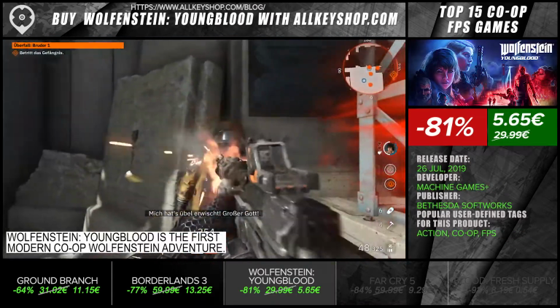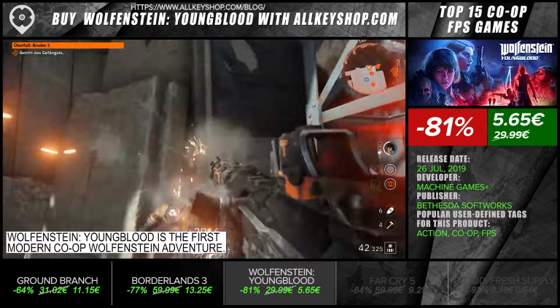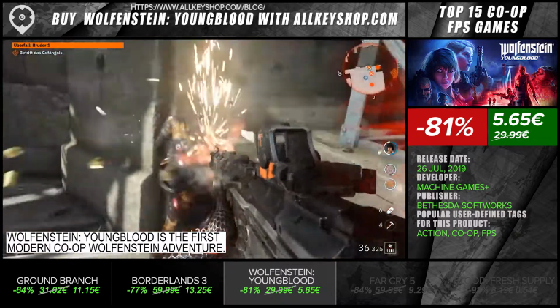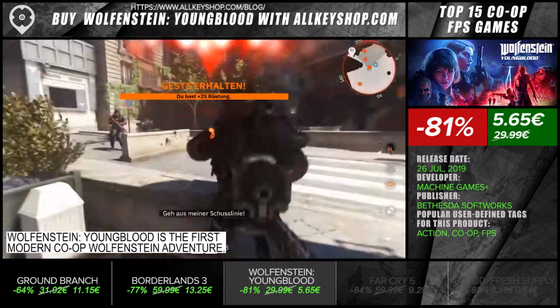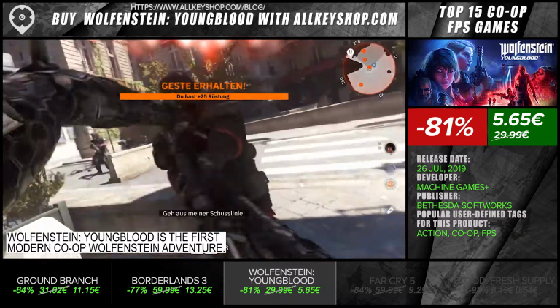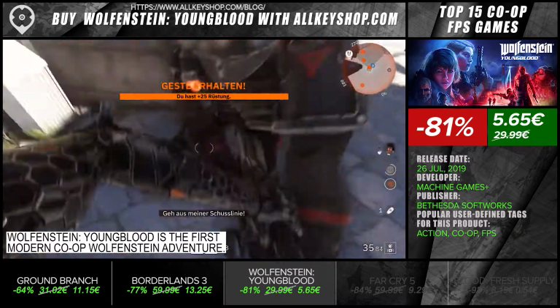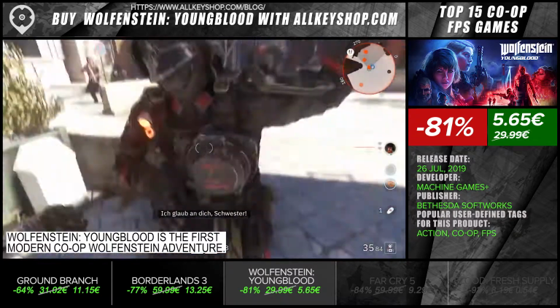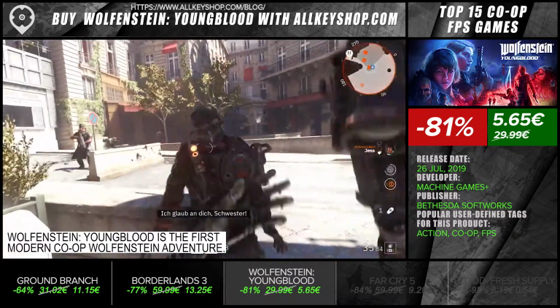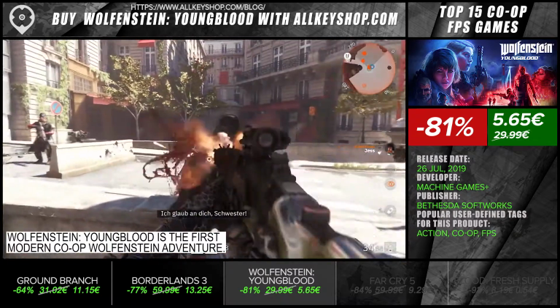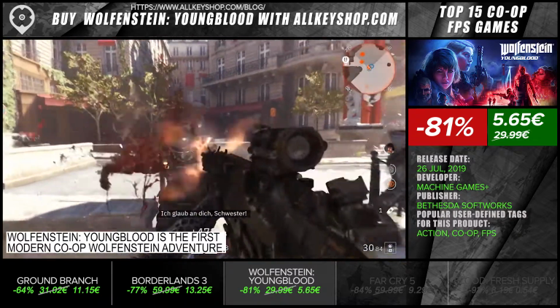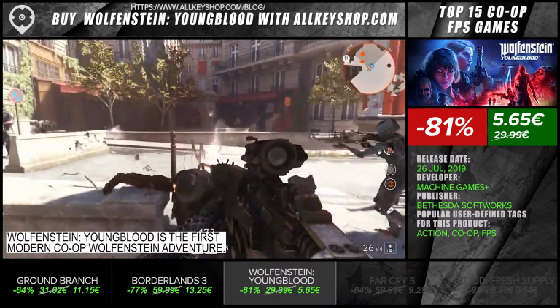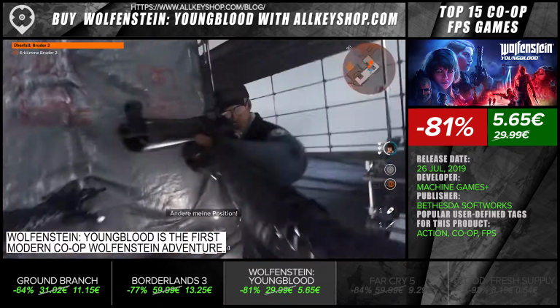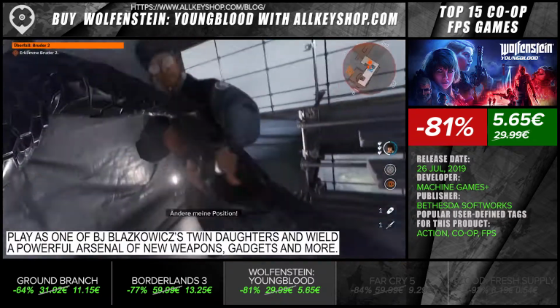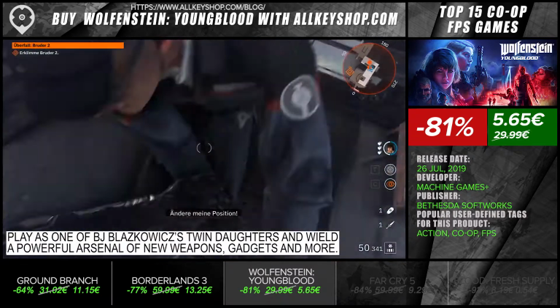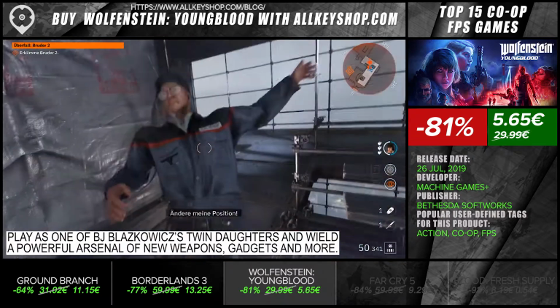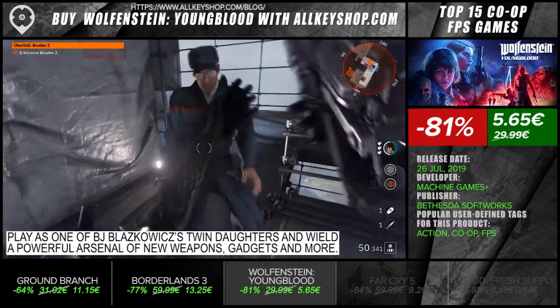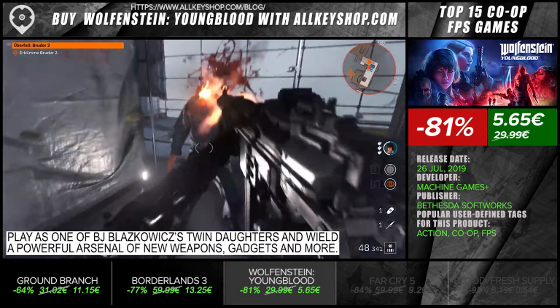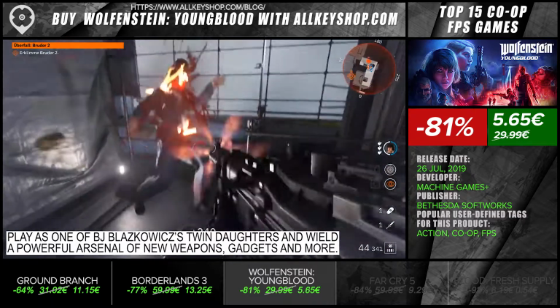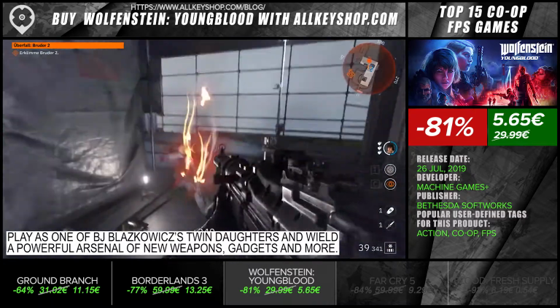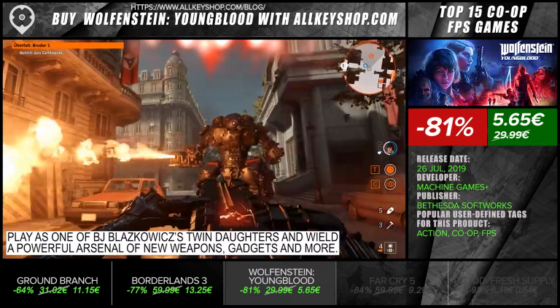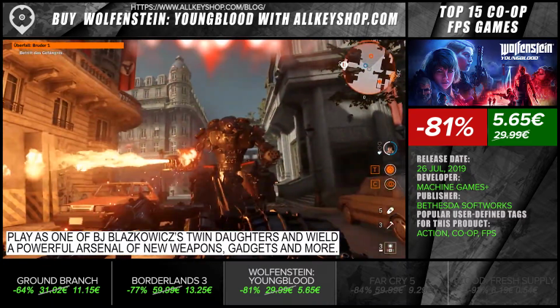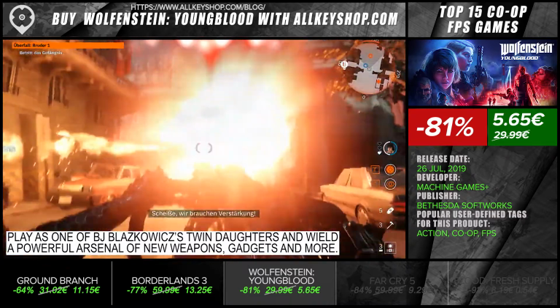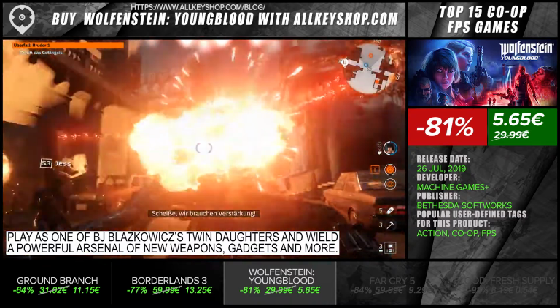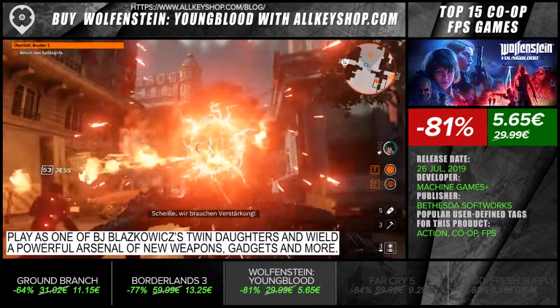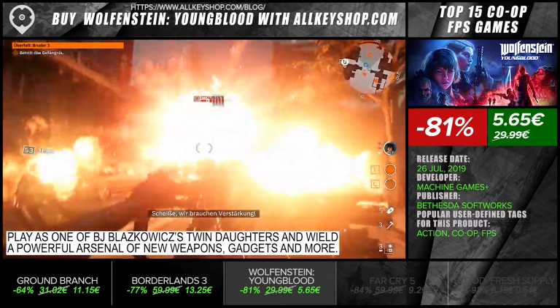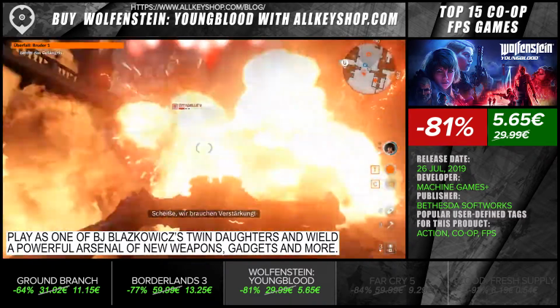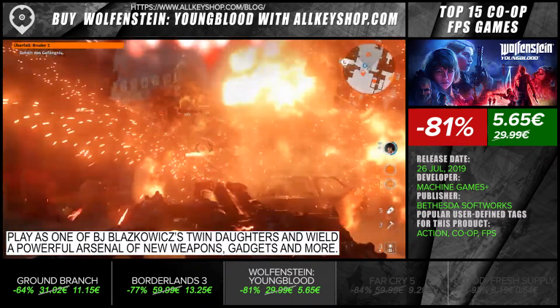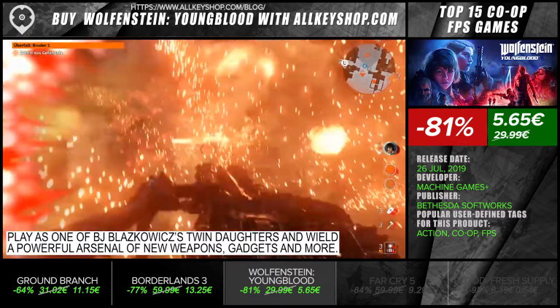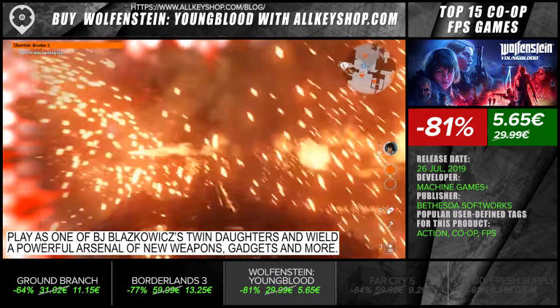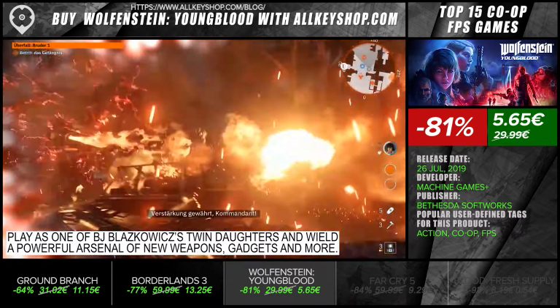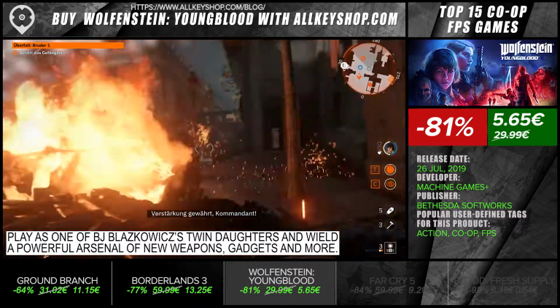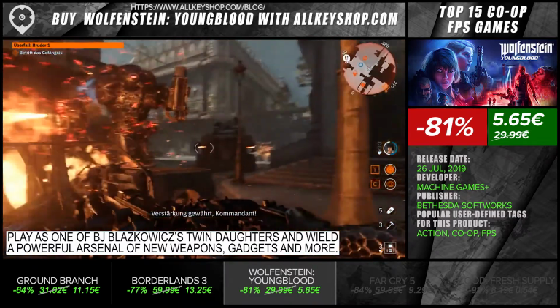Wolfenstein: Youngblood is the first modern co-op Wolfenstein adventure. Play as one of BJ Blazkowicz's twin daughters and wield a powerful arsenal of new weapons, gadgets, and more.